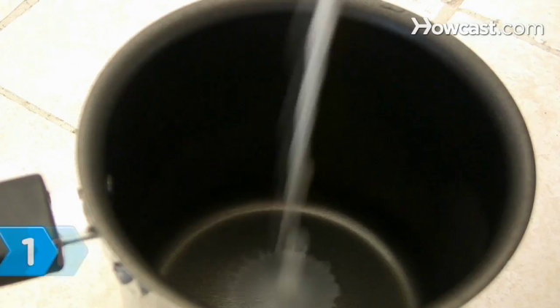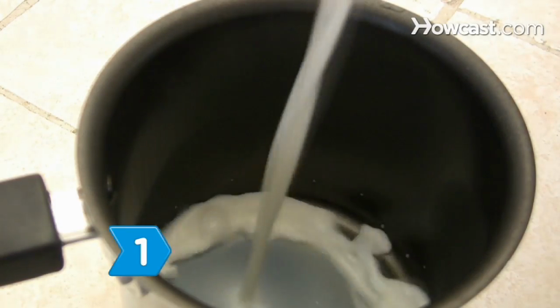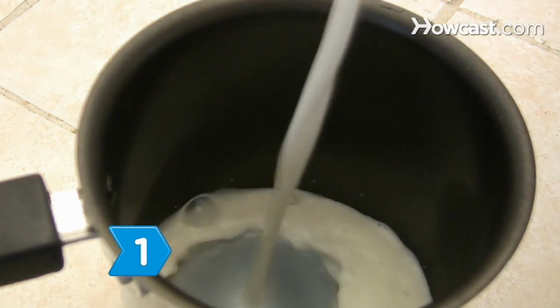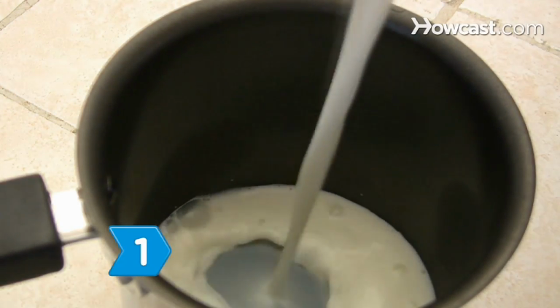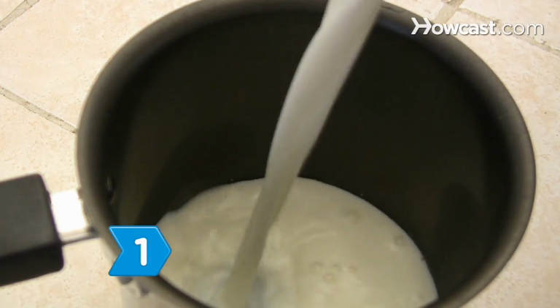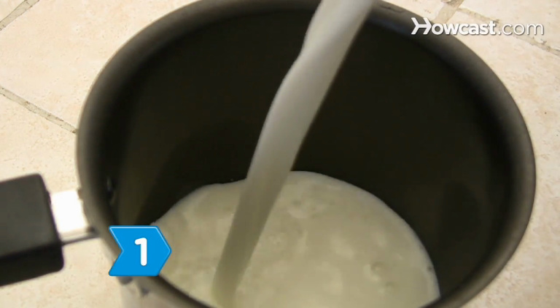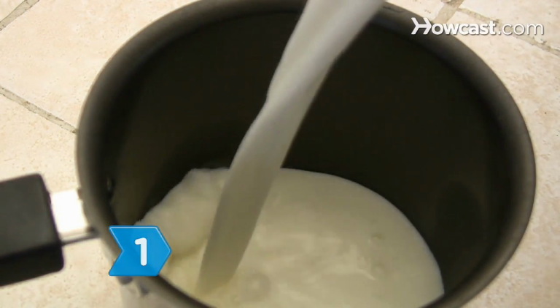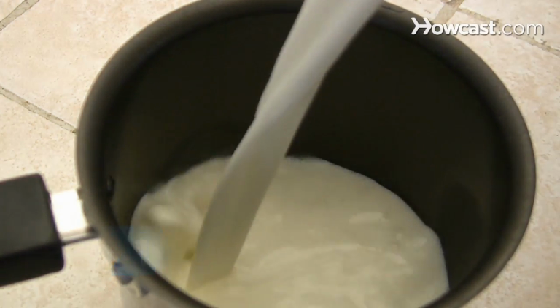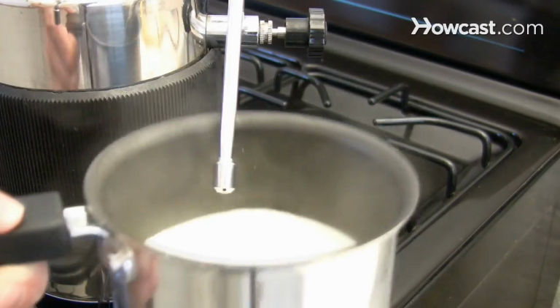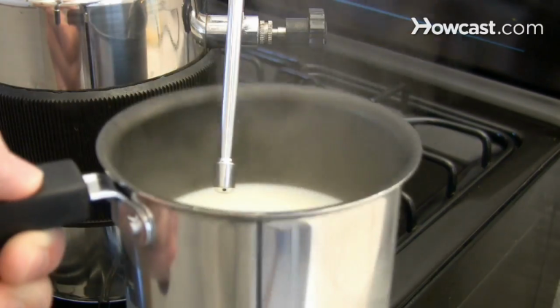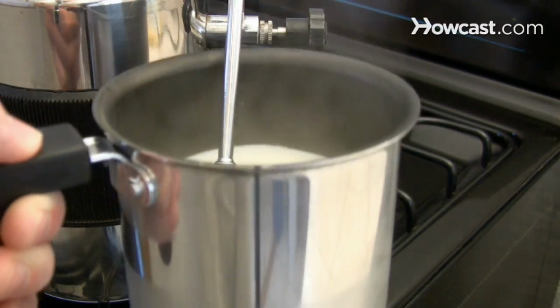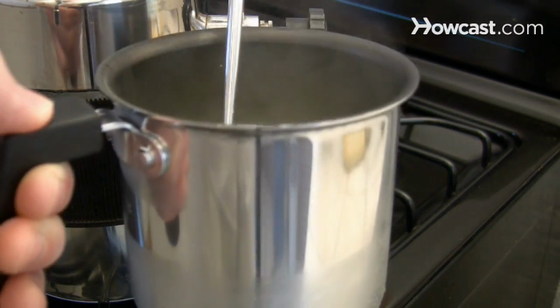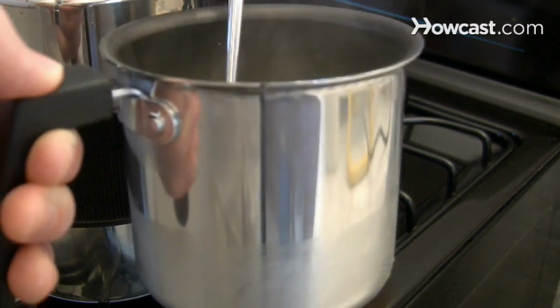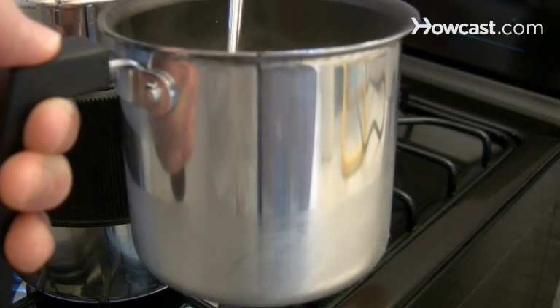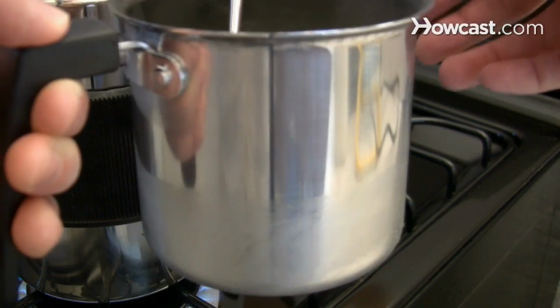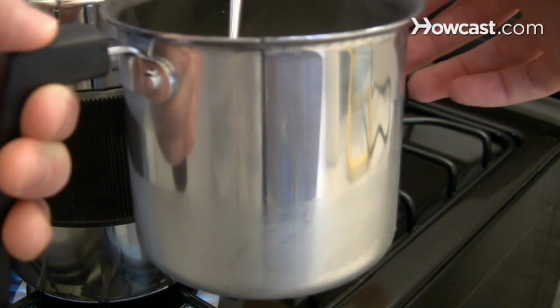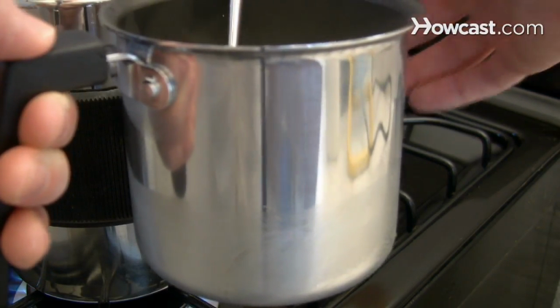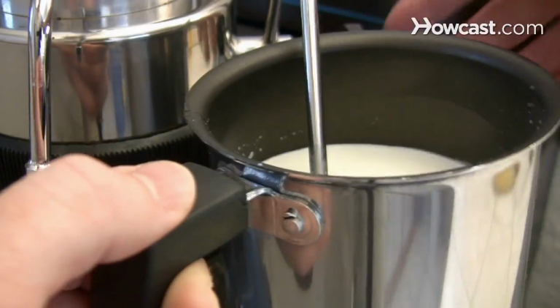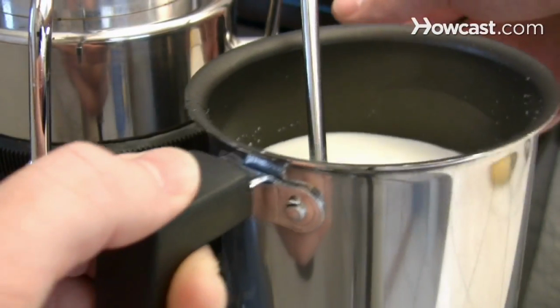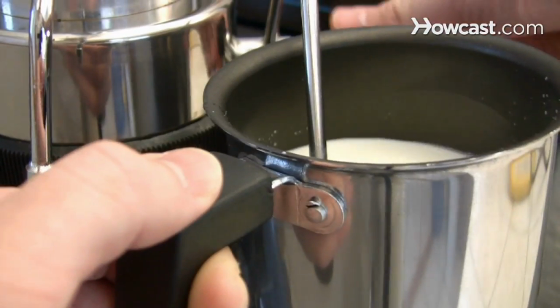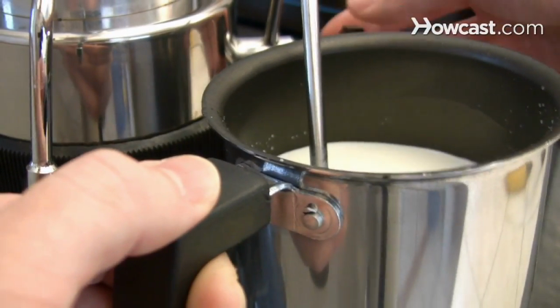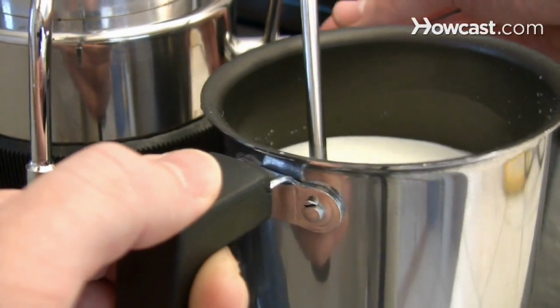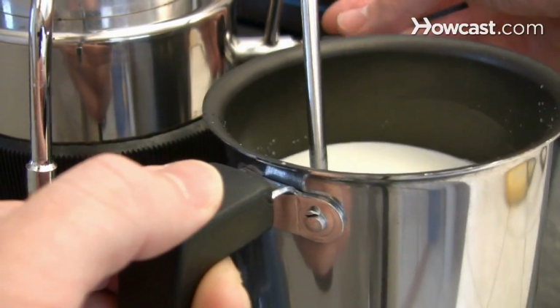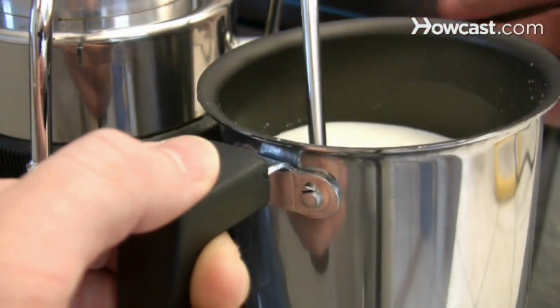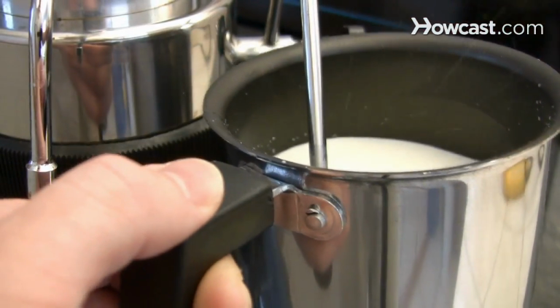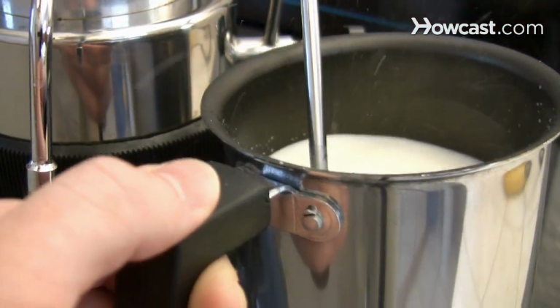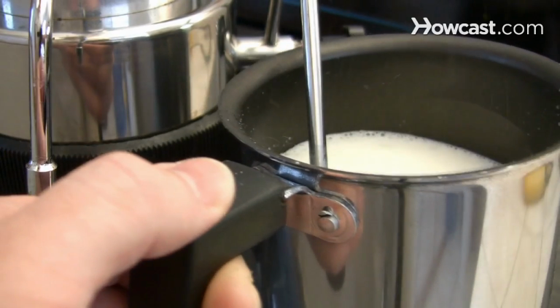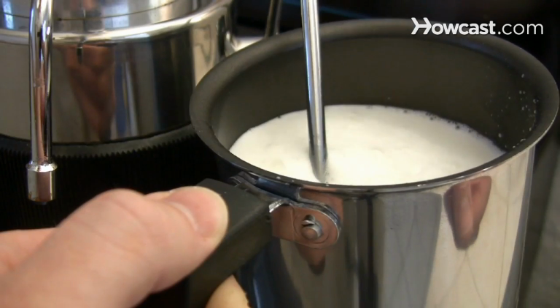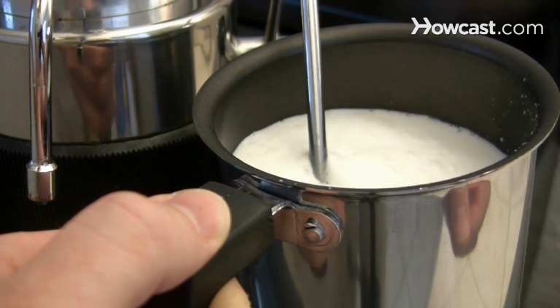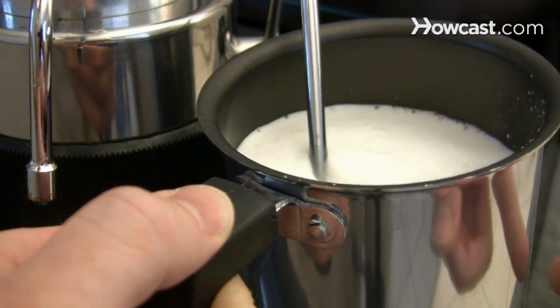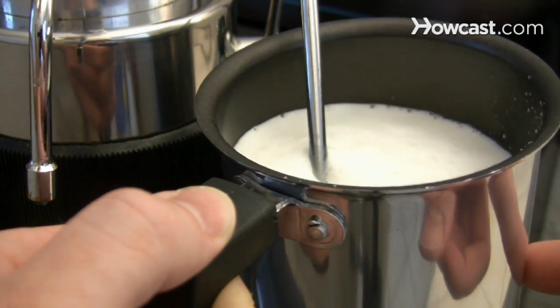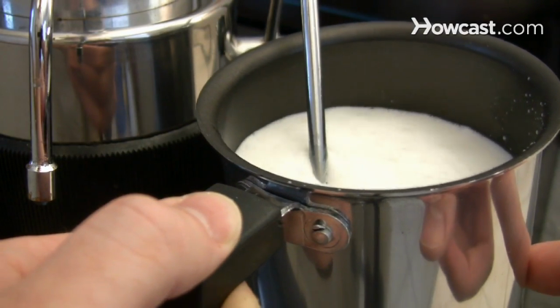Step 1. Pour the milk into a stainless steel pitcher. Place the pitcher under the steam wand, with the wand touching the bottom of the pitcher. Turn the steam wand on and move it so that it is just below the surface of the milk. Heat until it is steamed, but not foamy.